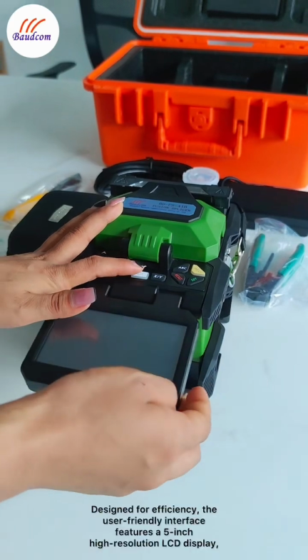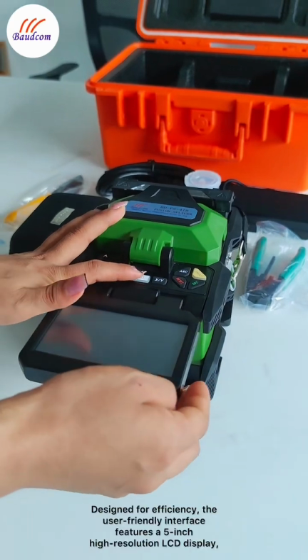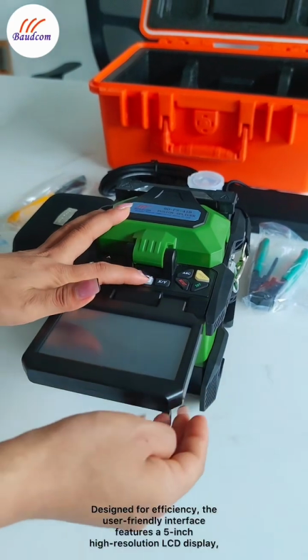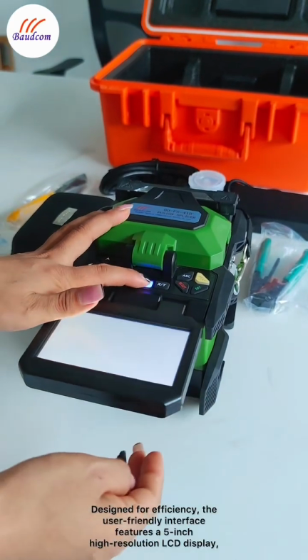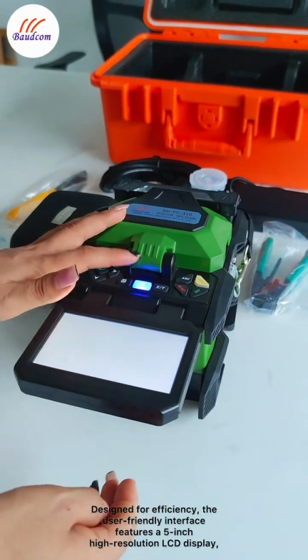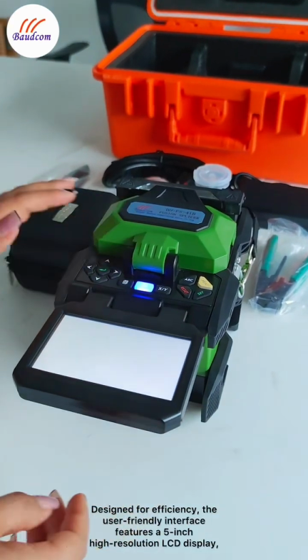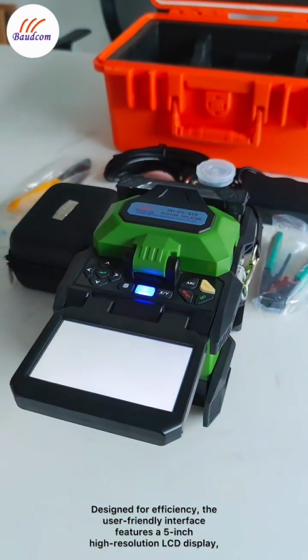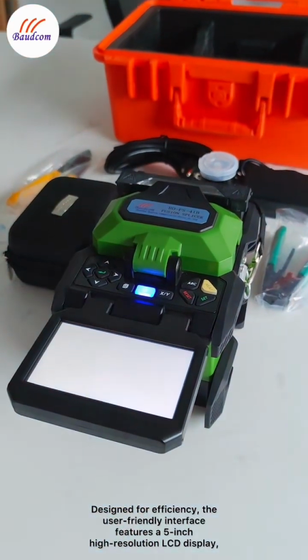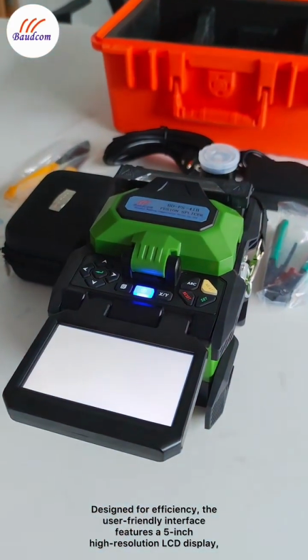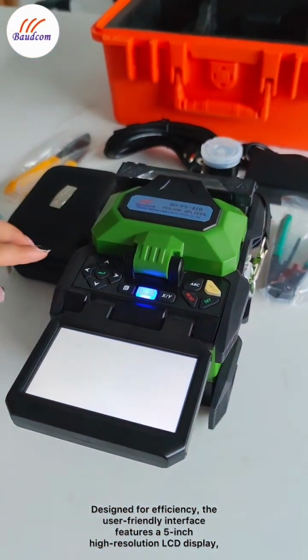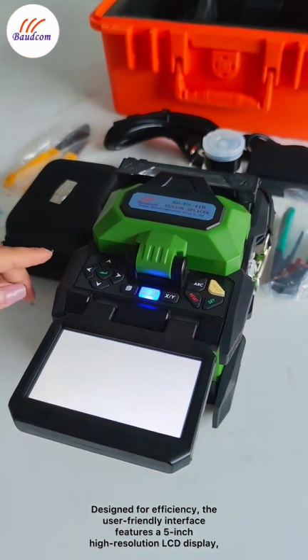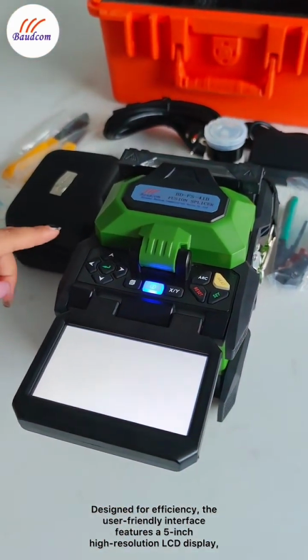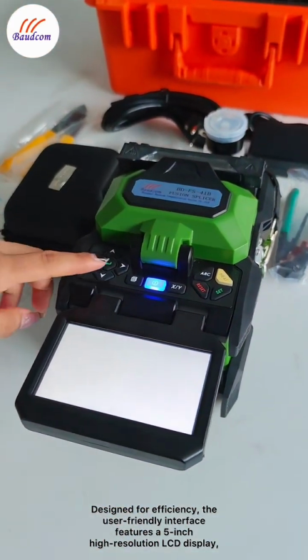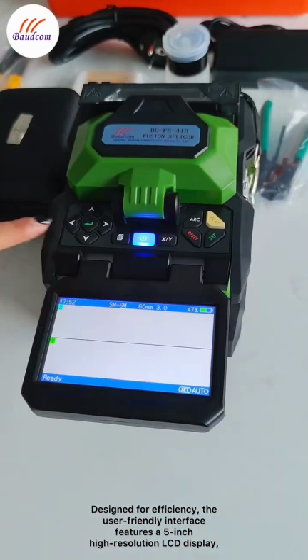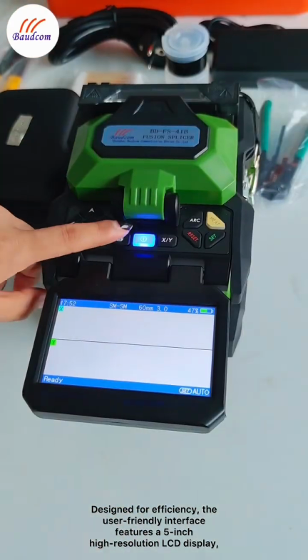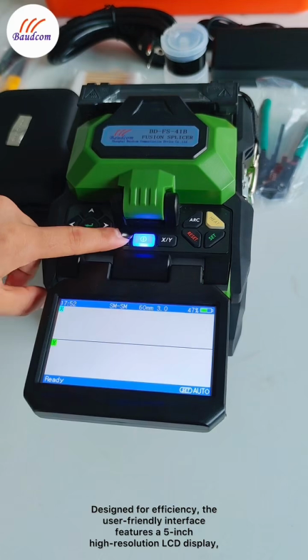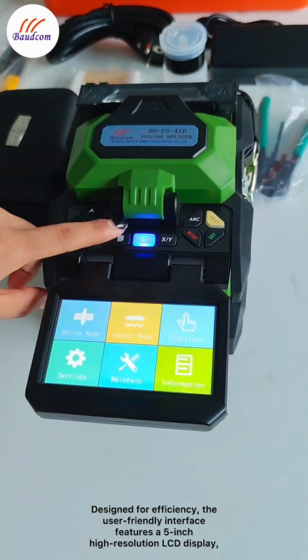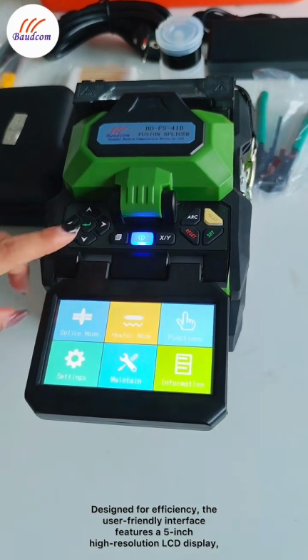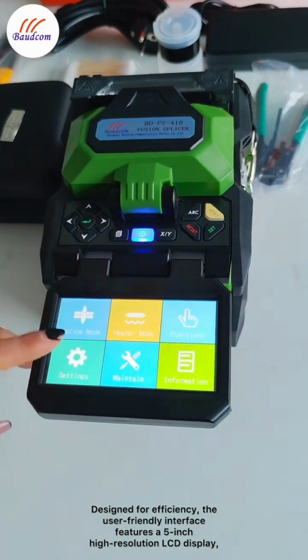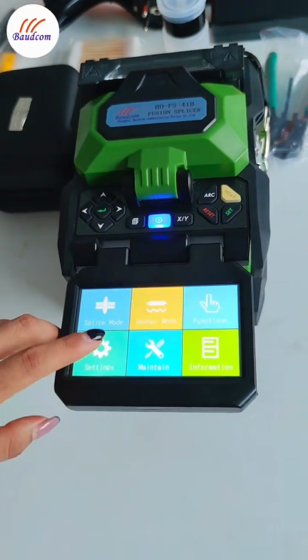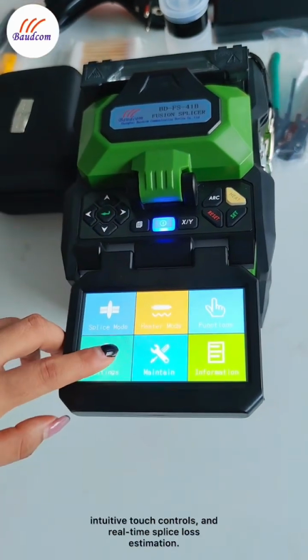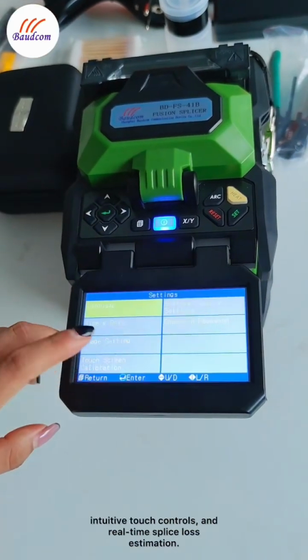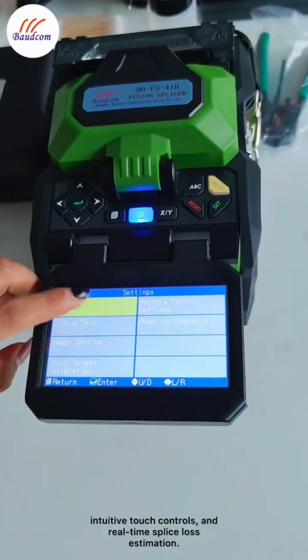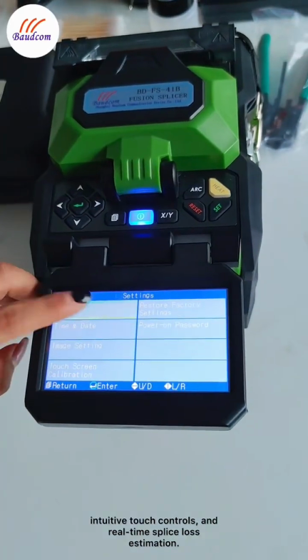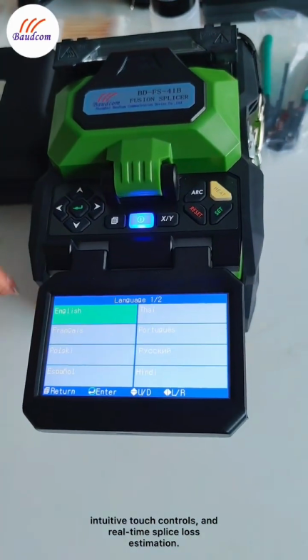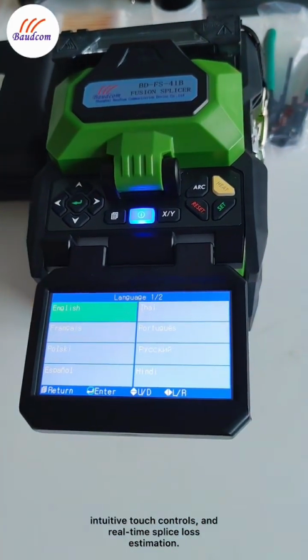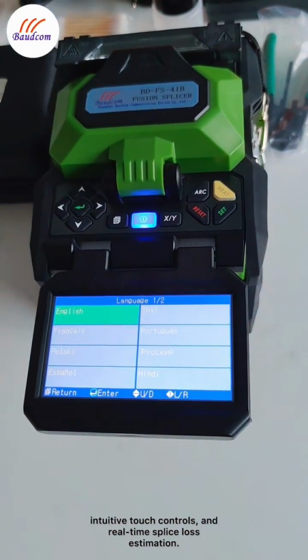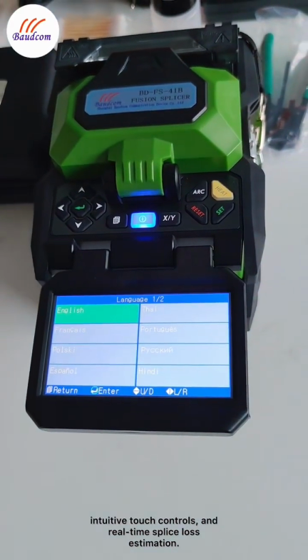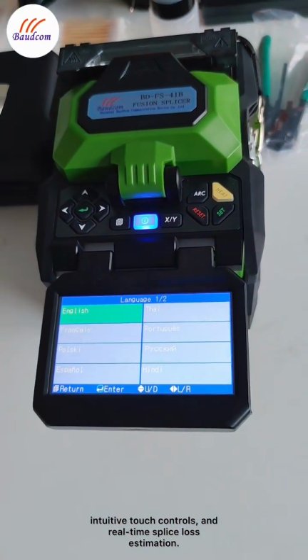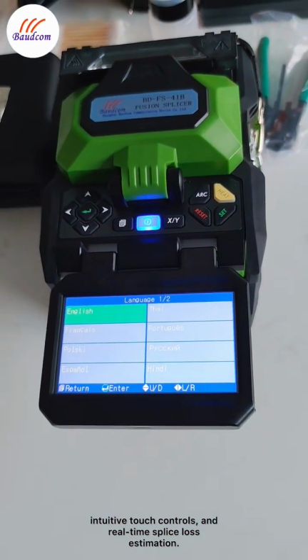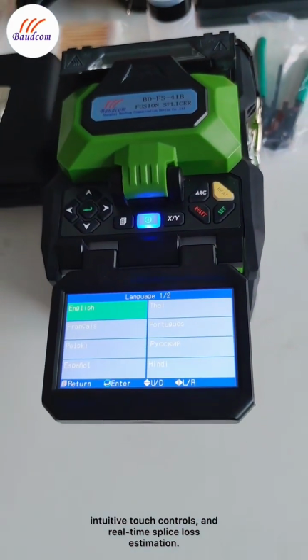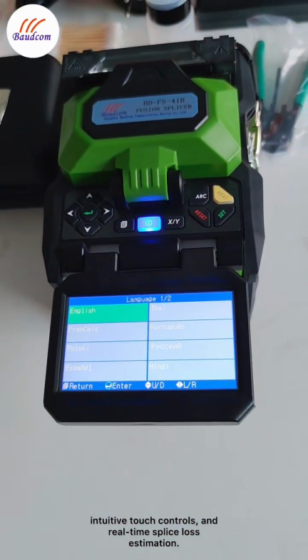Designed for efficiency, the user-friendly interface features a 5-inch high-resolution LCD display, intuitive touch controls, and real-time splice loss estimation.